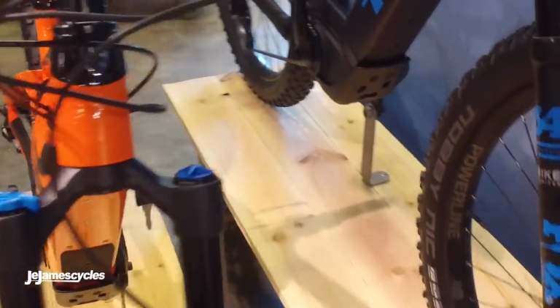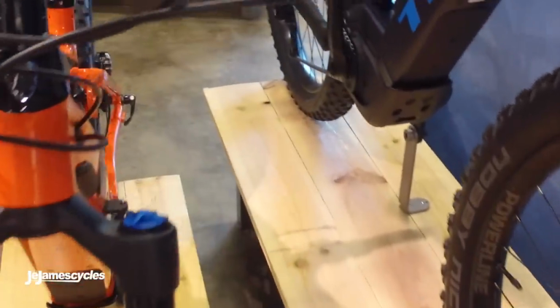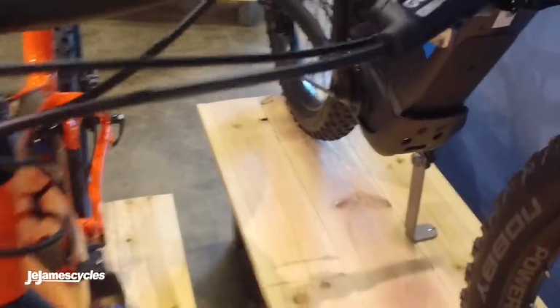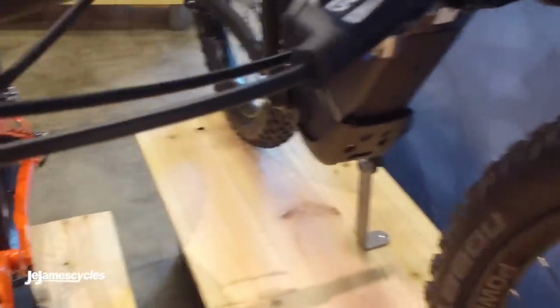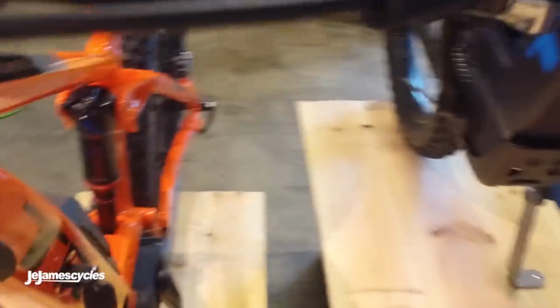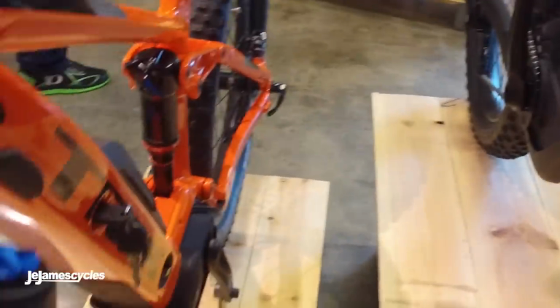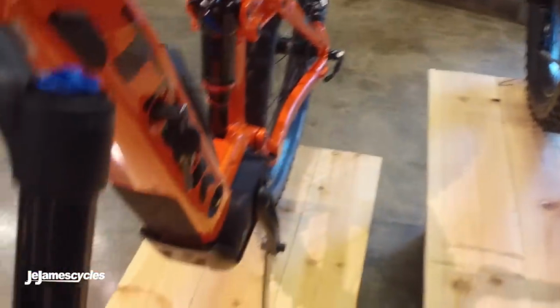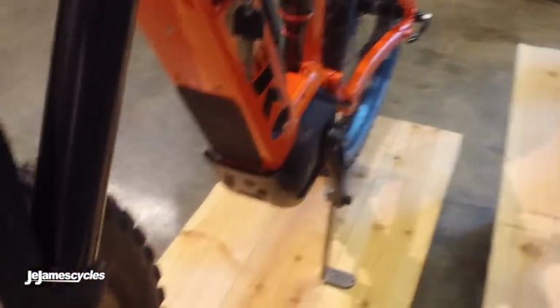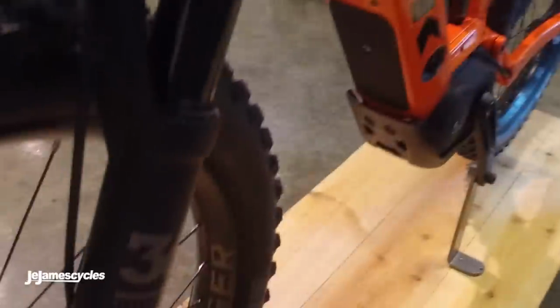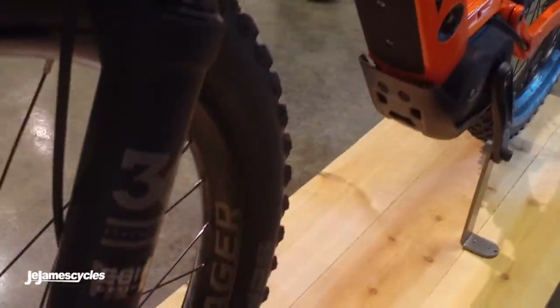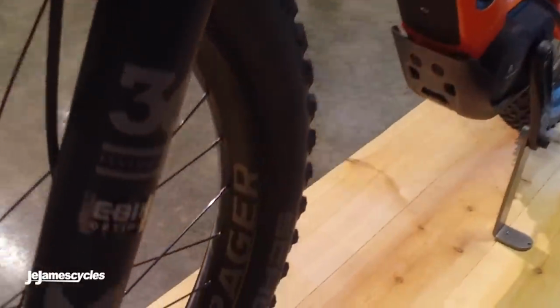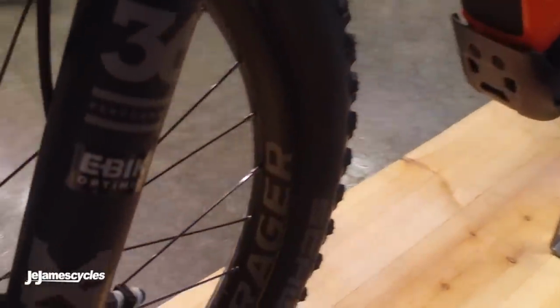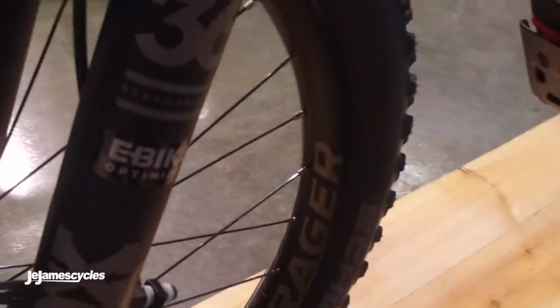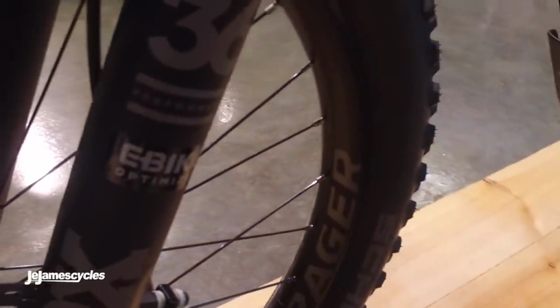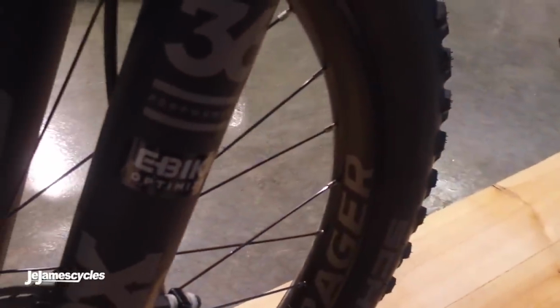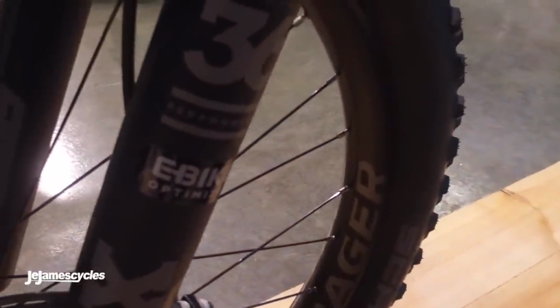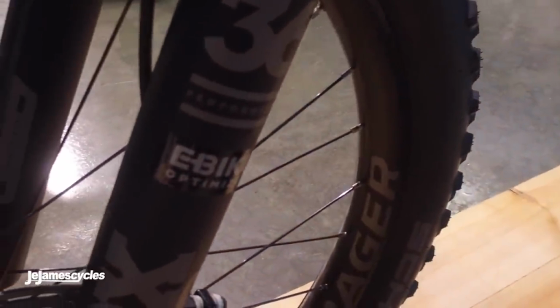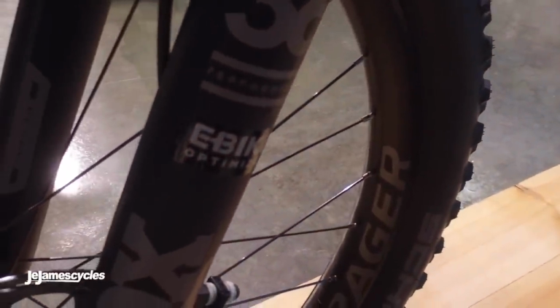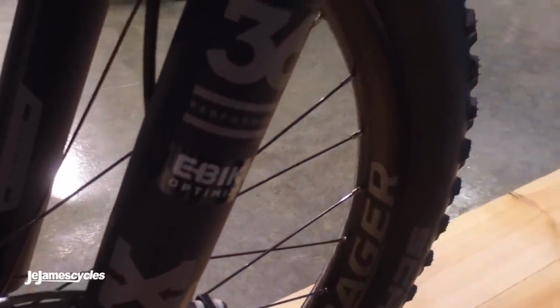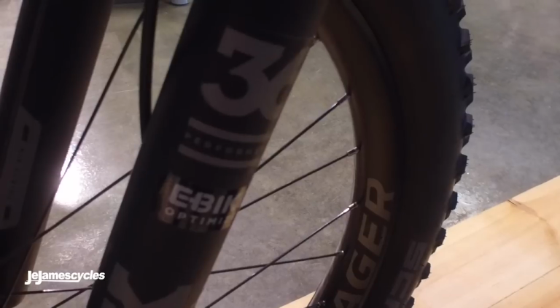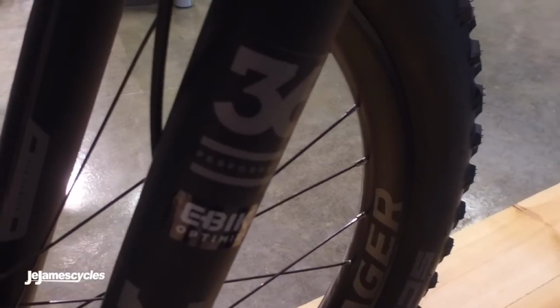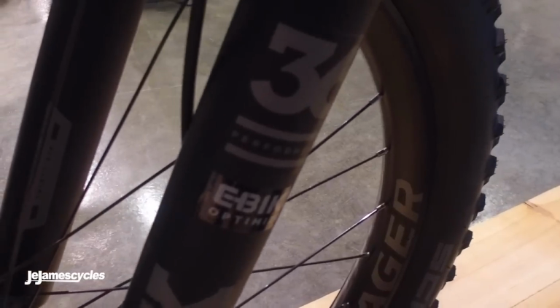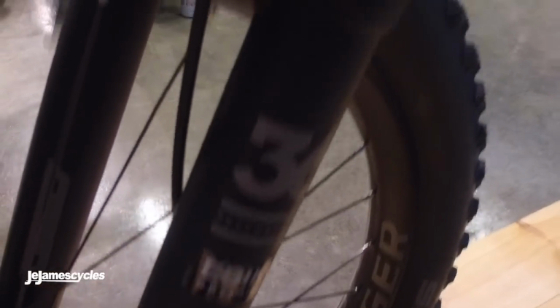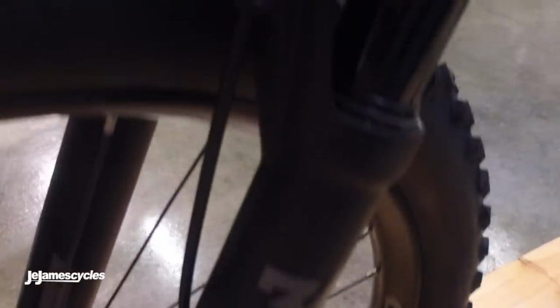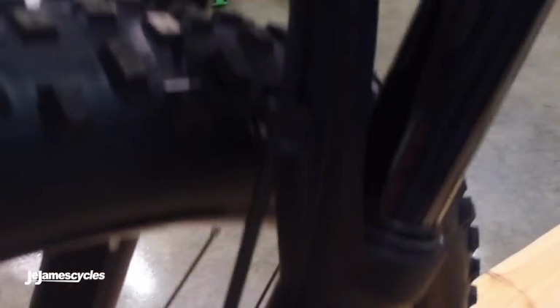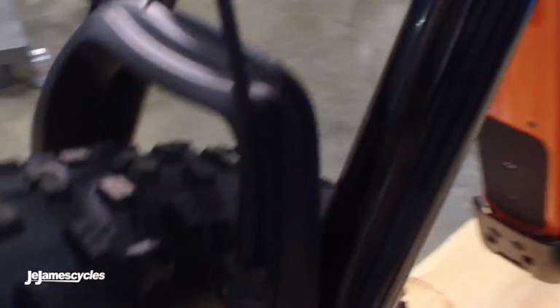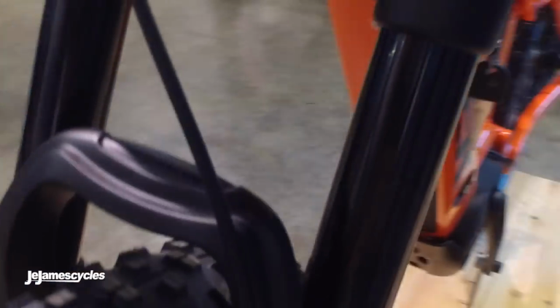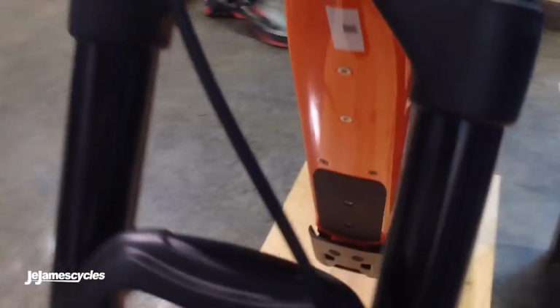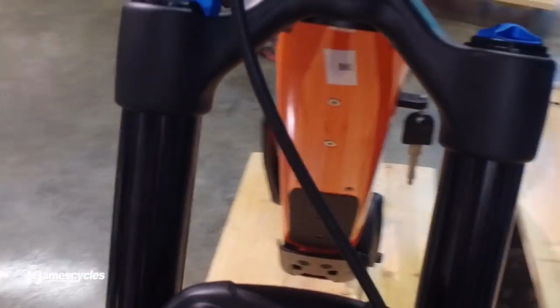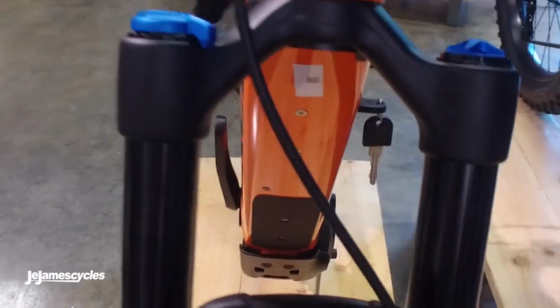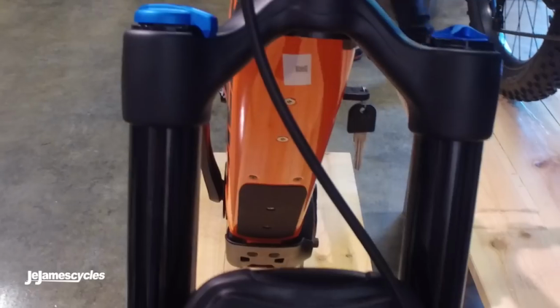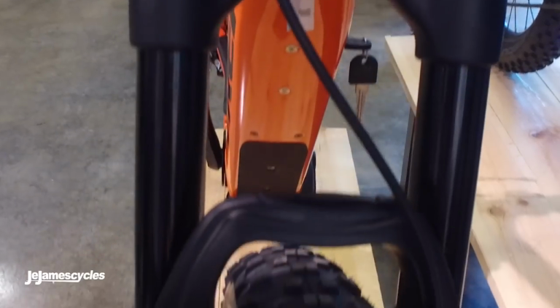The fork on this is a Fox 36, performance level, e-bike optimised — so you've got heavy-duty stanchions and crown stiffened up to give you a better riding front end and better tracking through the gnarly corners.